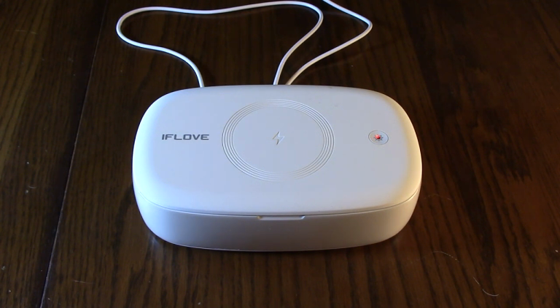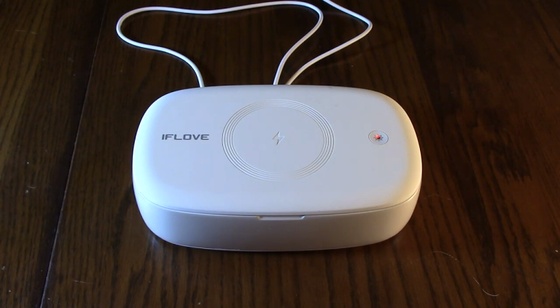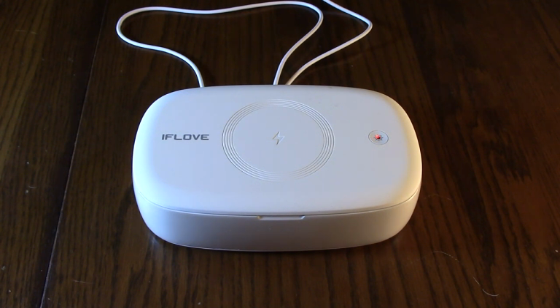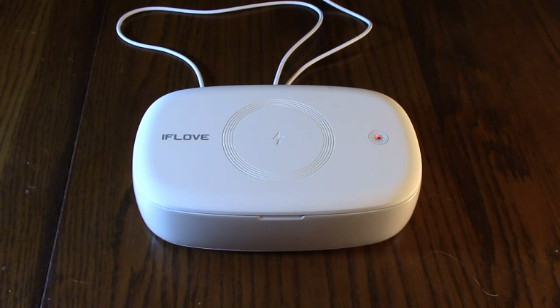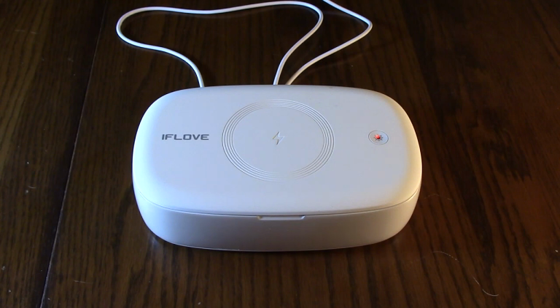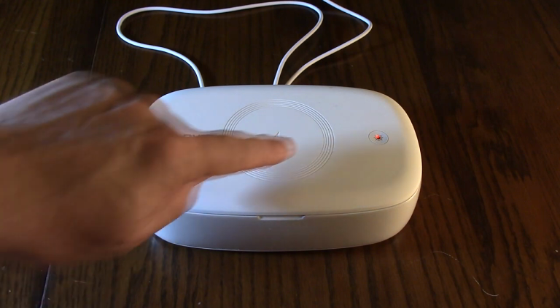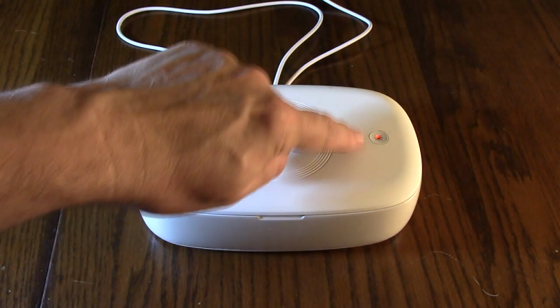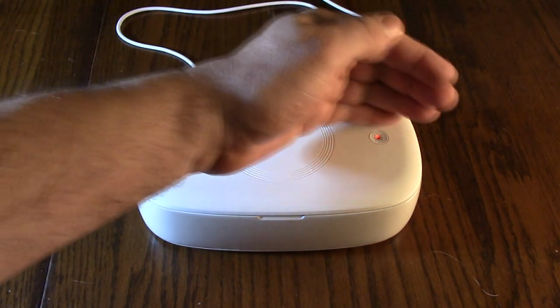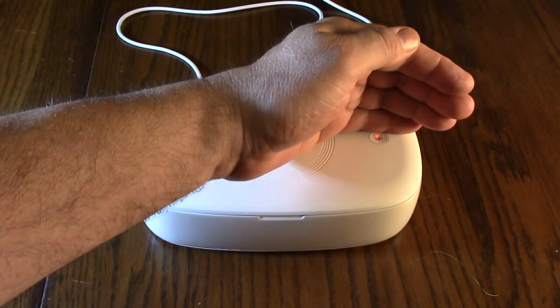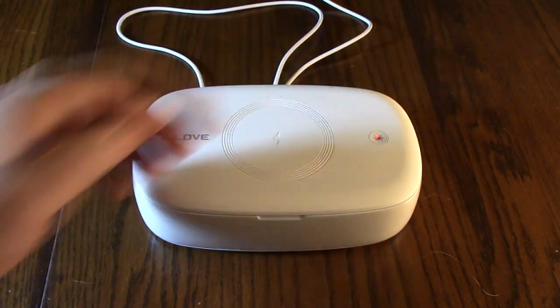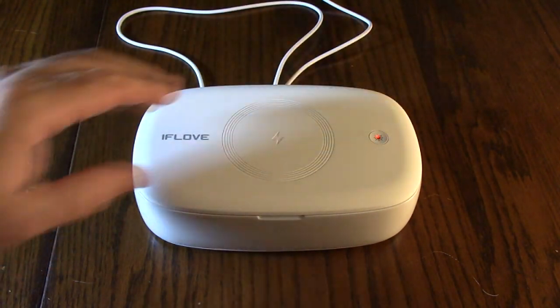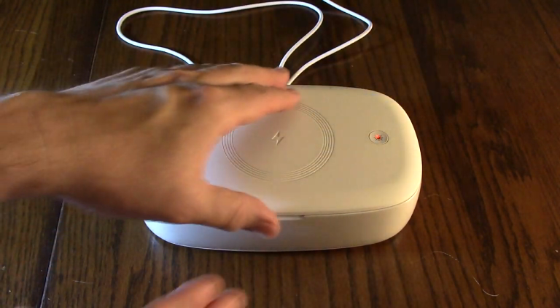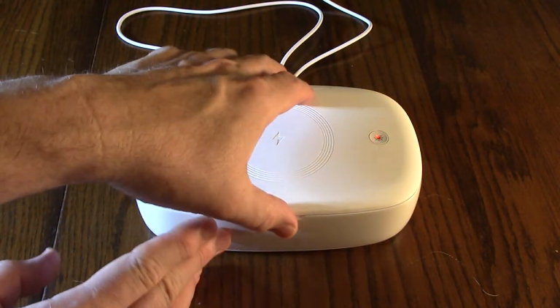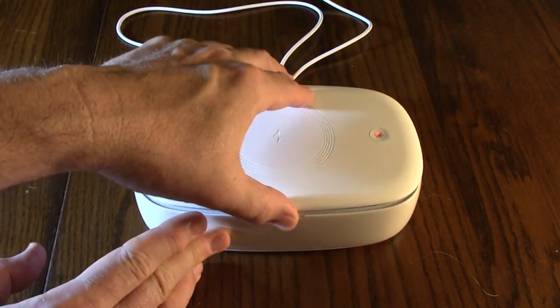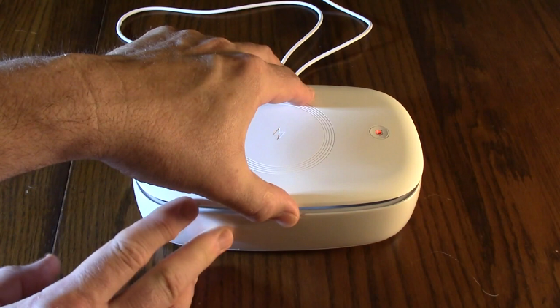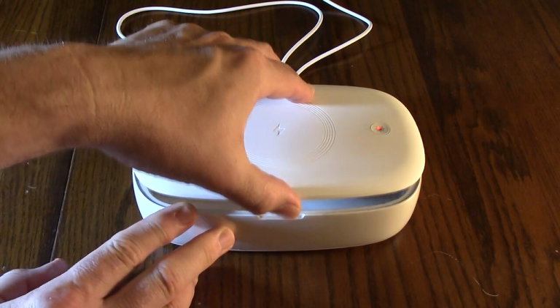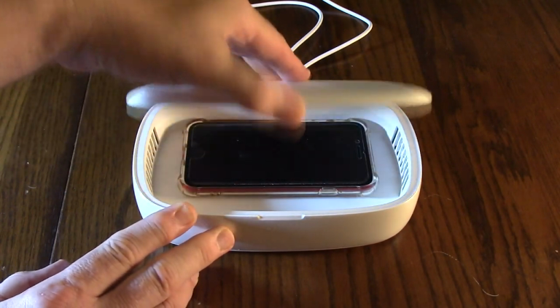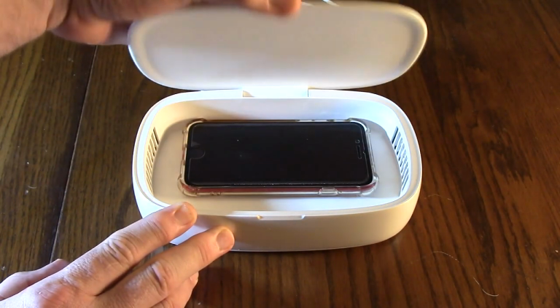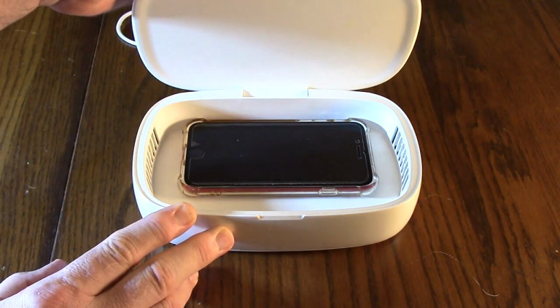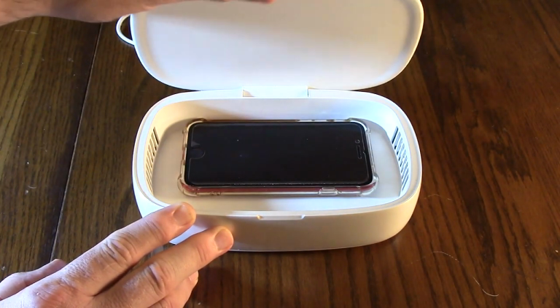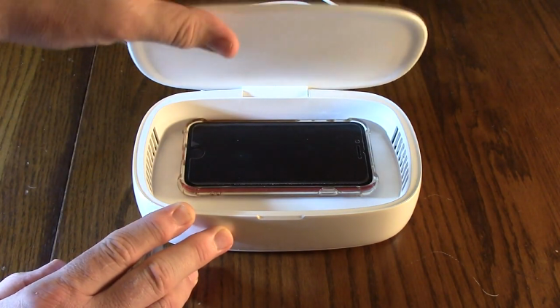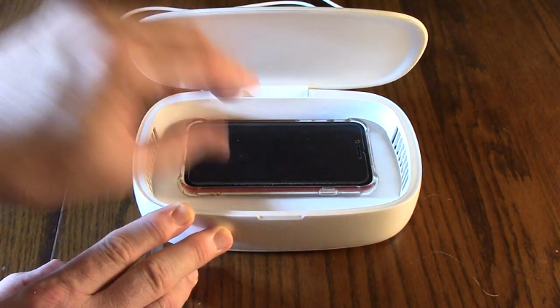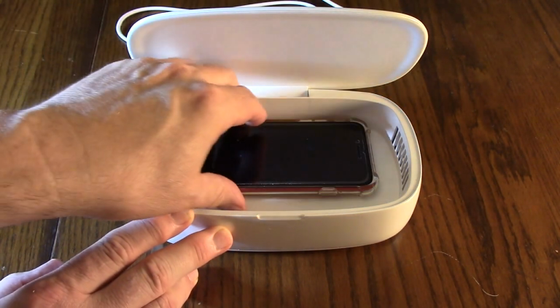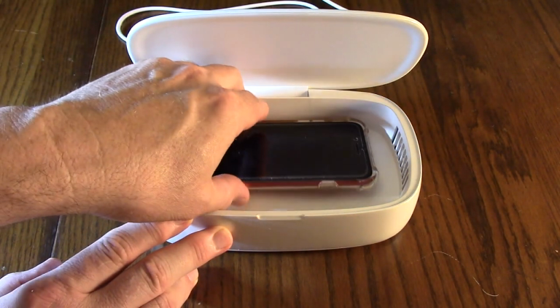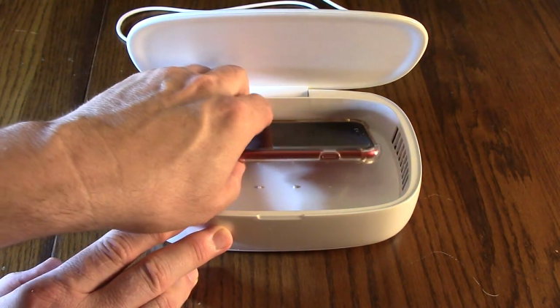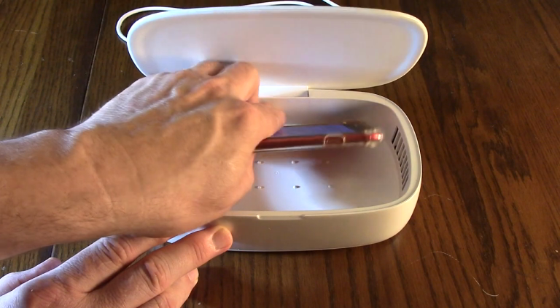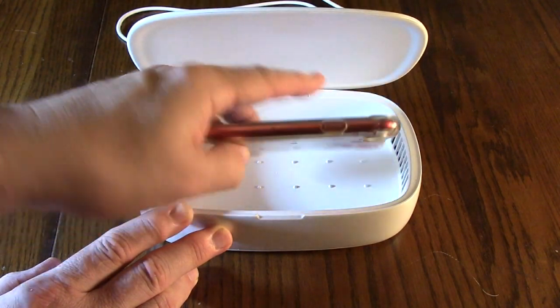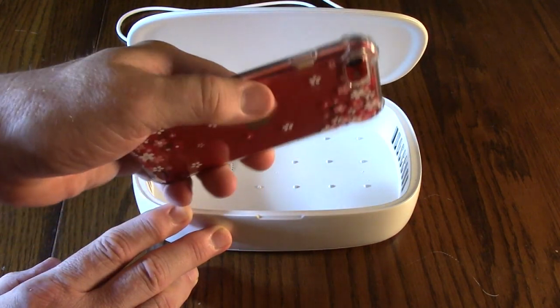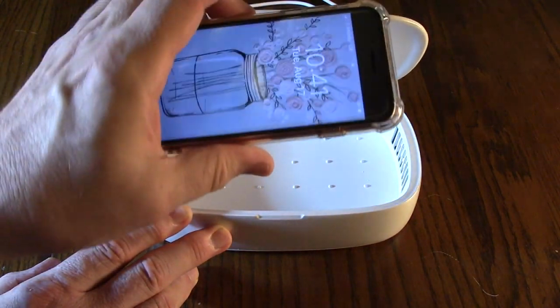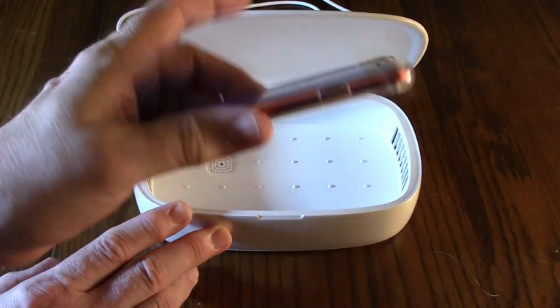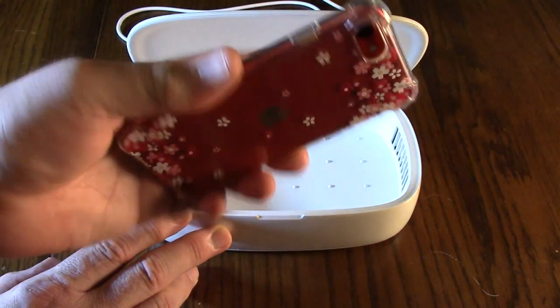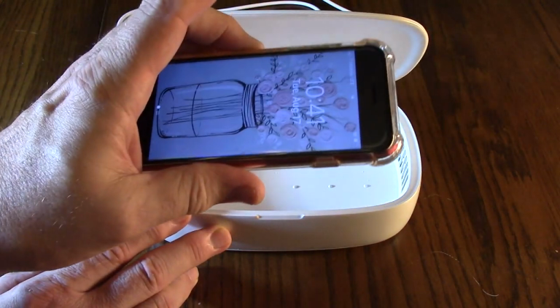There it shut off after eight minutes, and you see it went to red color again. Now you open it up, and whatever you put in here is now sanitized and ready to use.